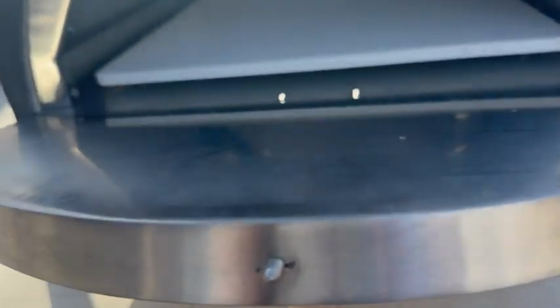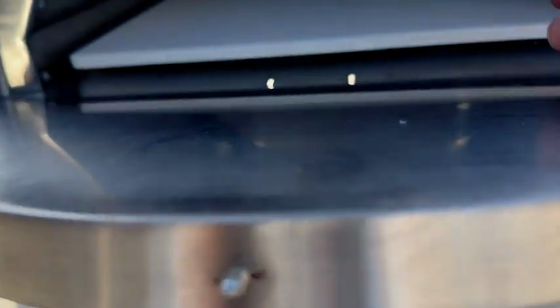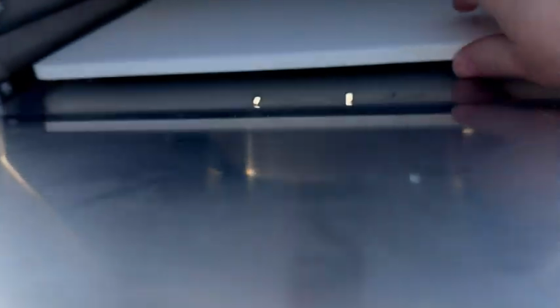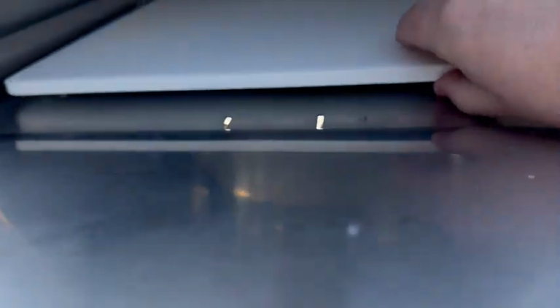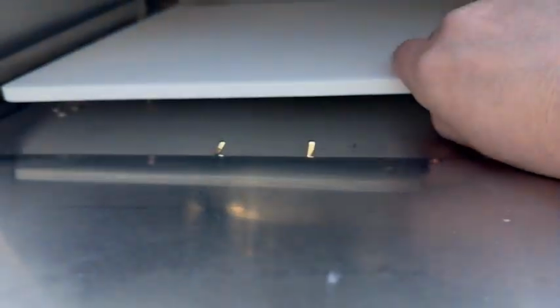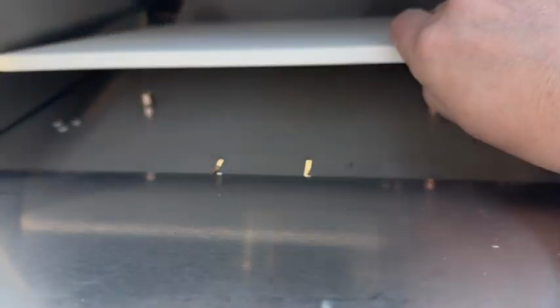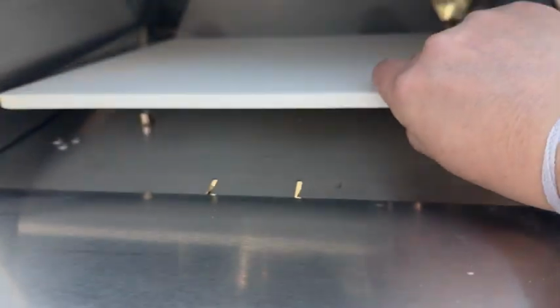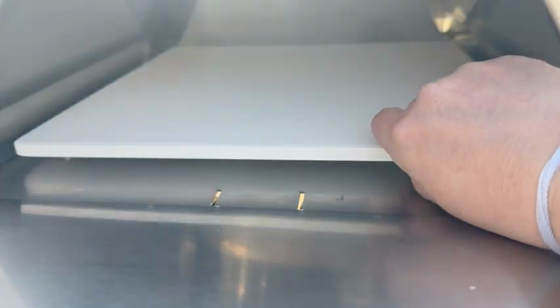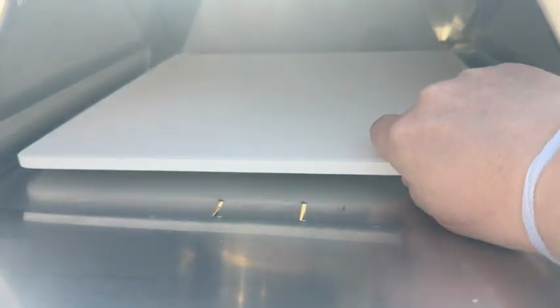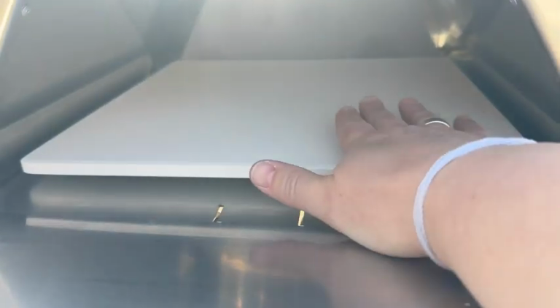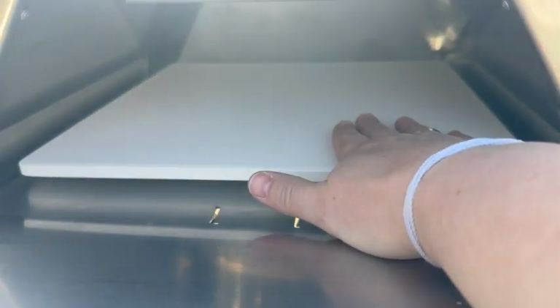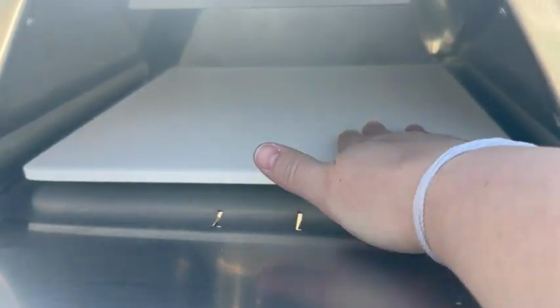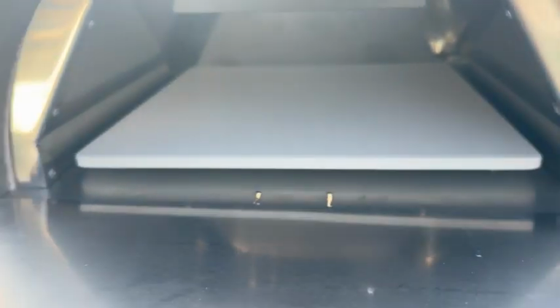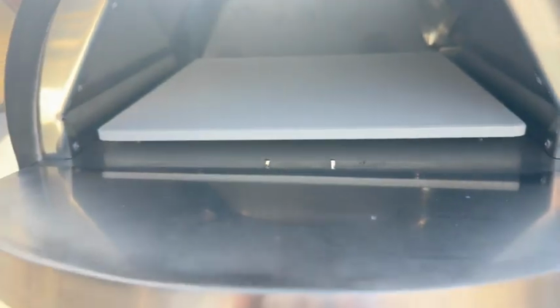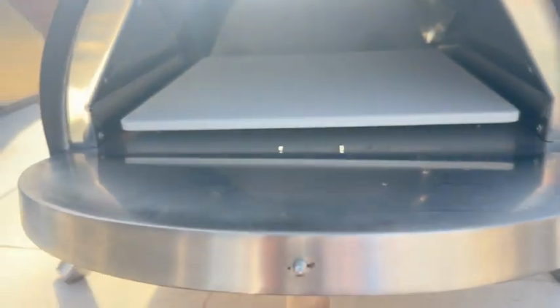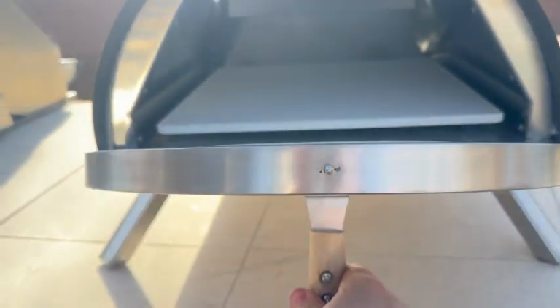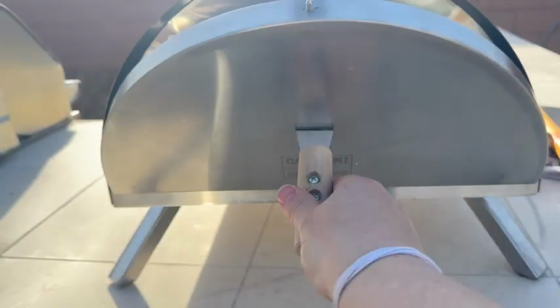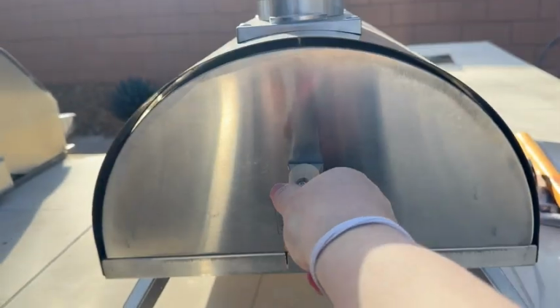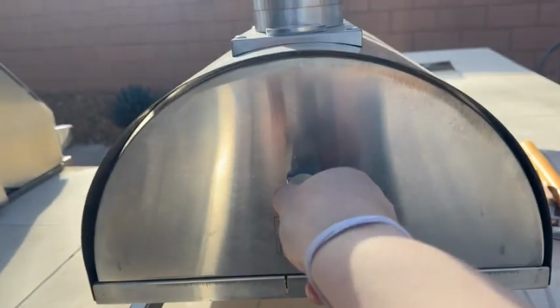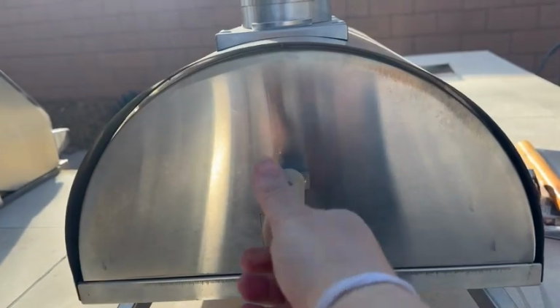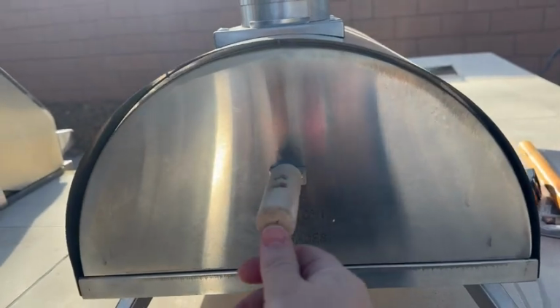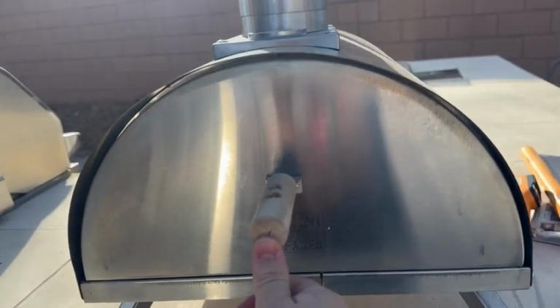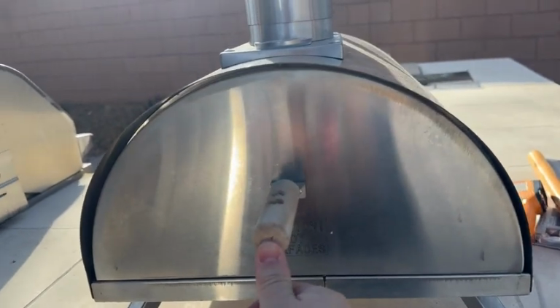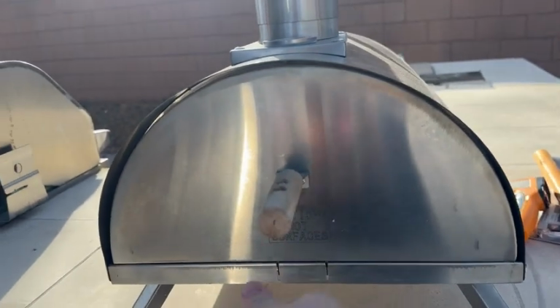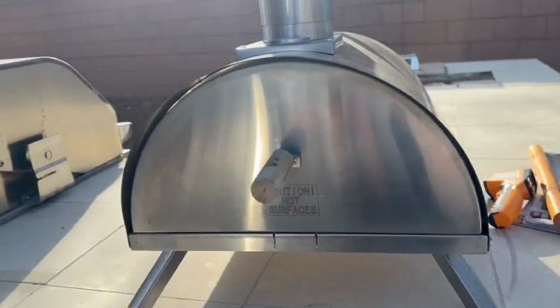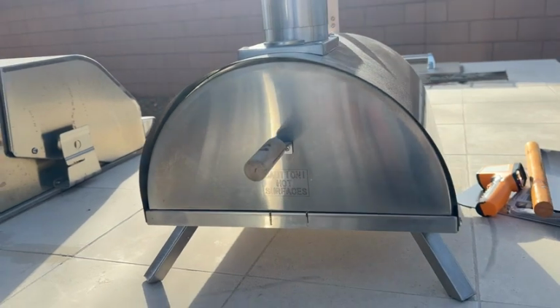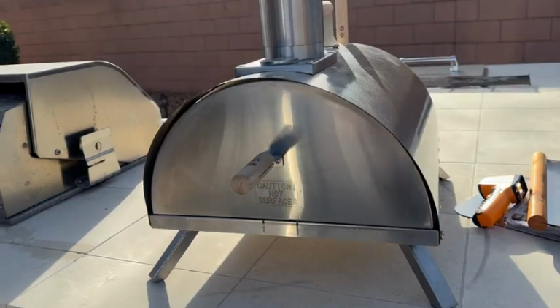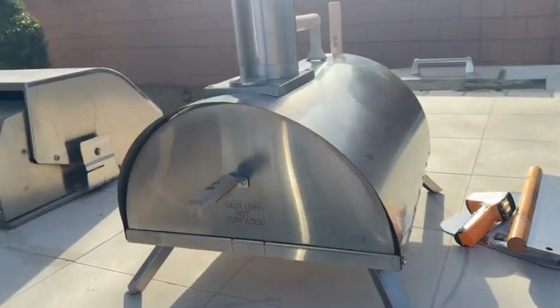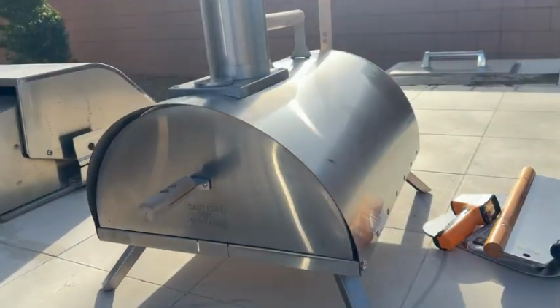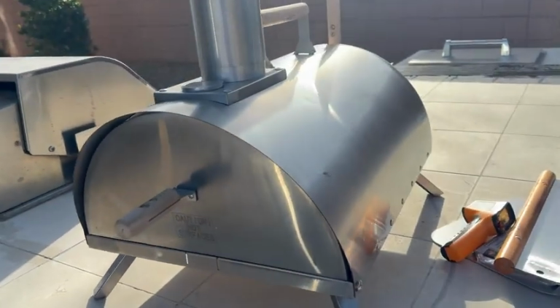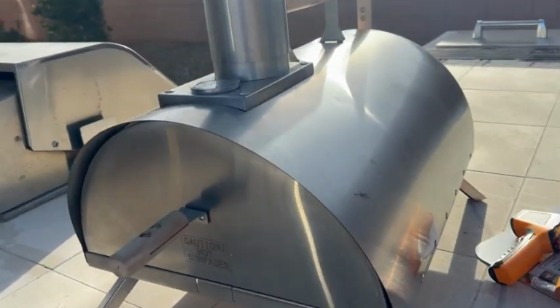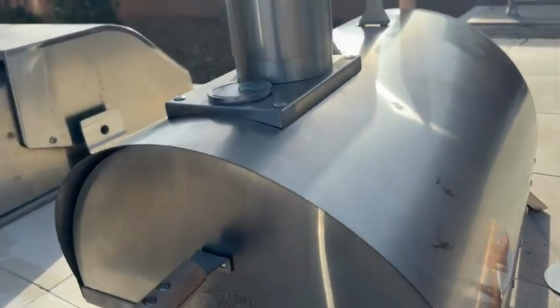So it does come with this cooking stone to place the pizza on, and I love that these are wood handles. This was super easy to put together.